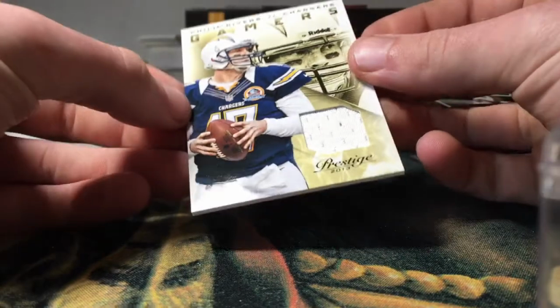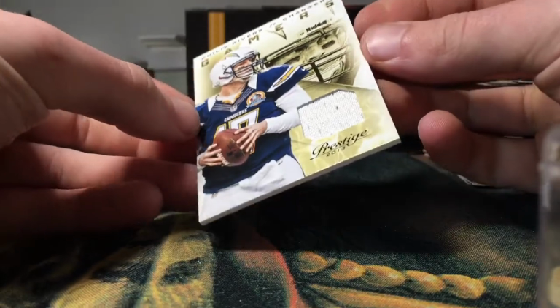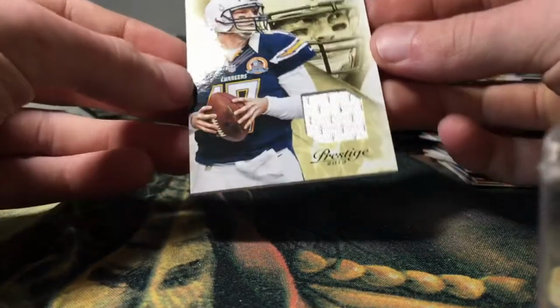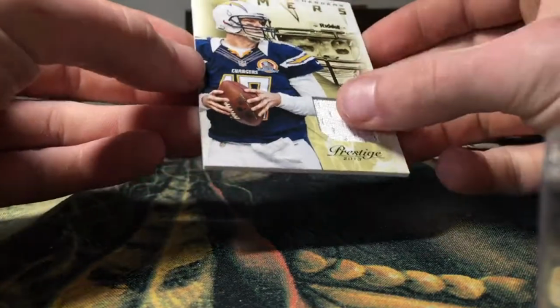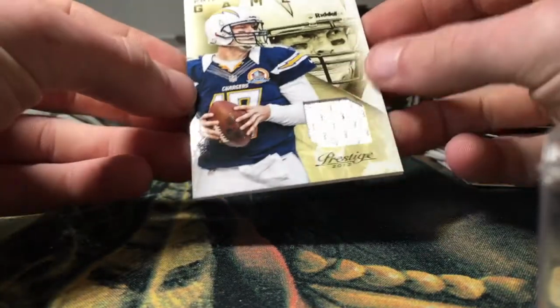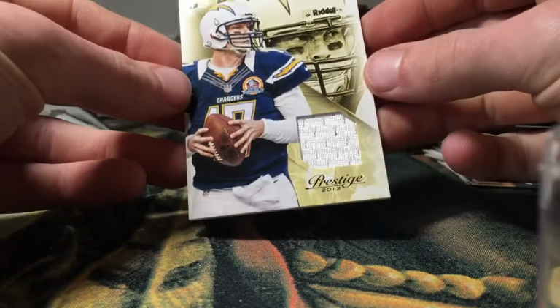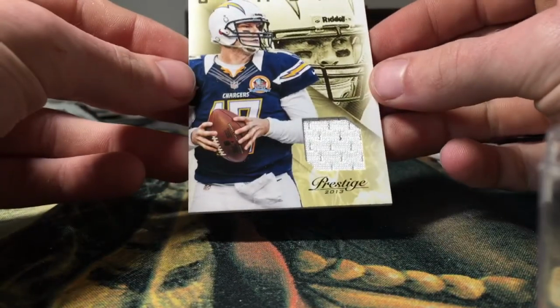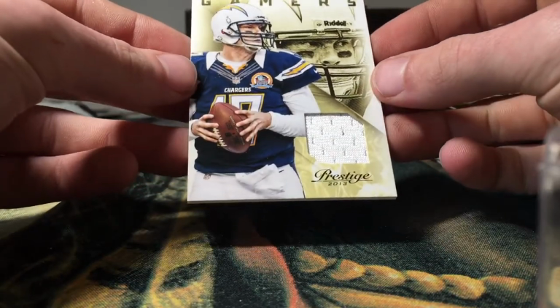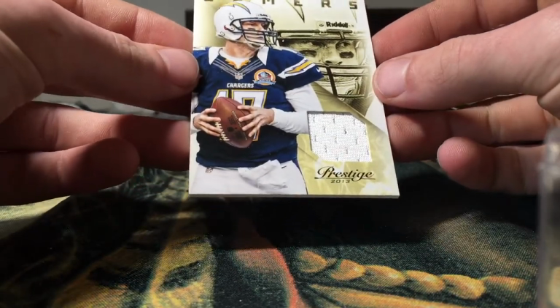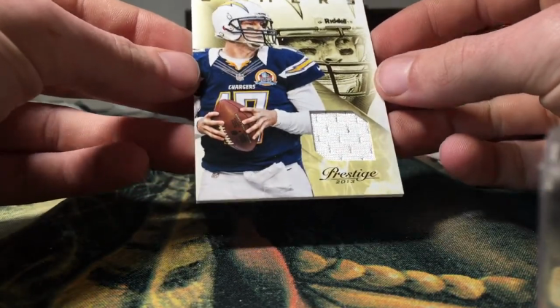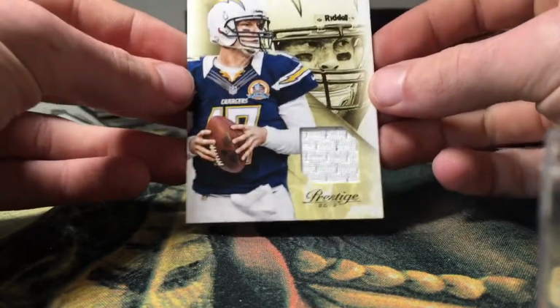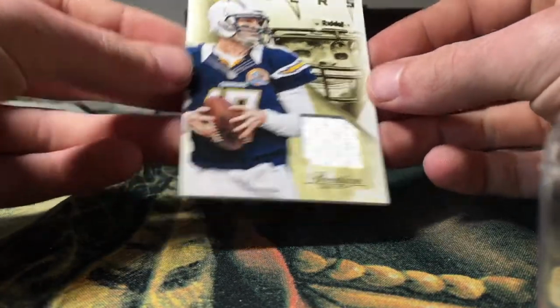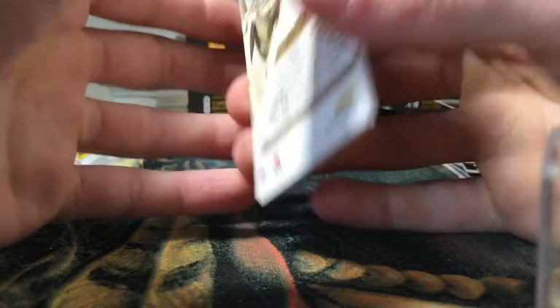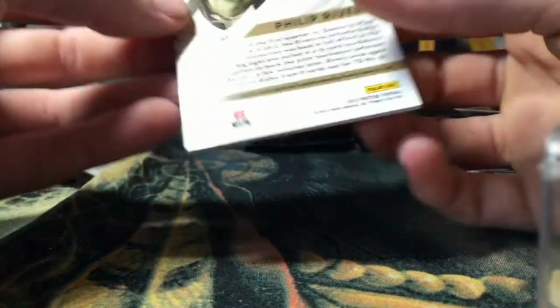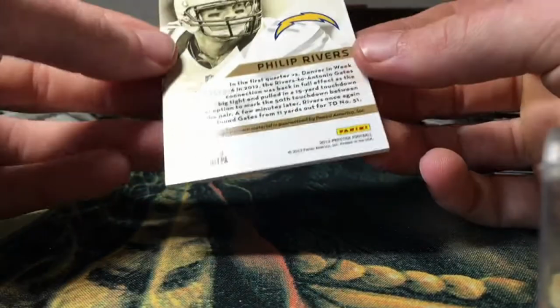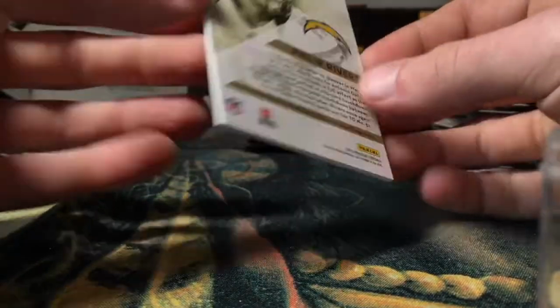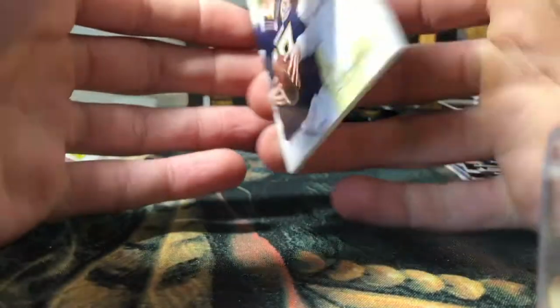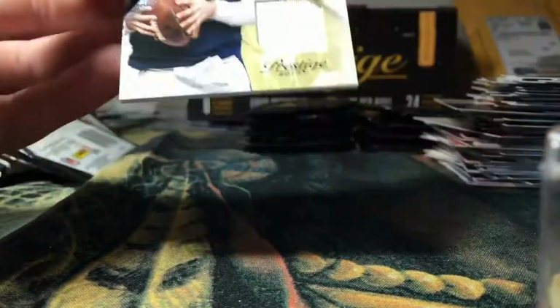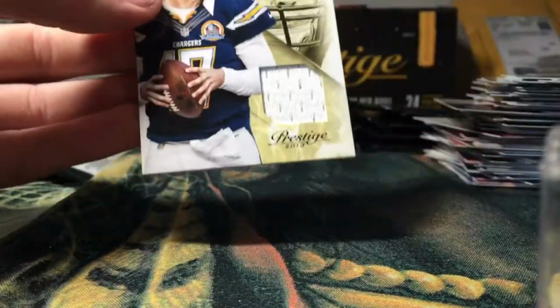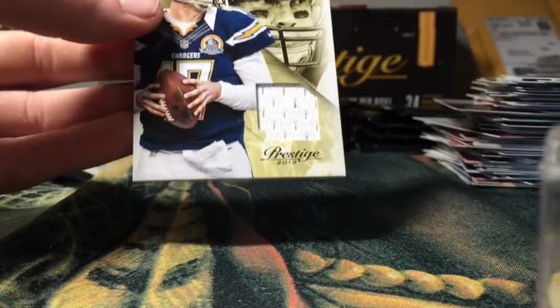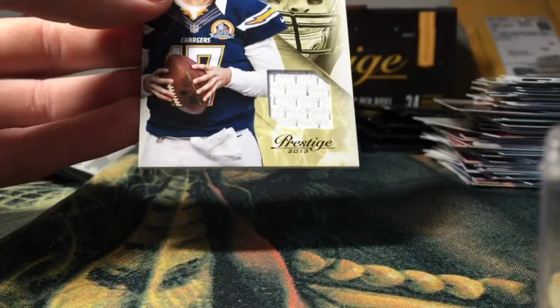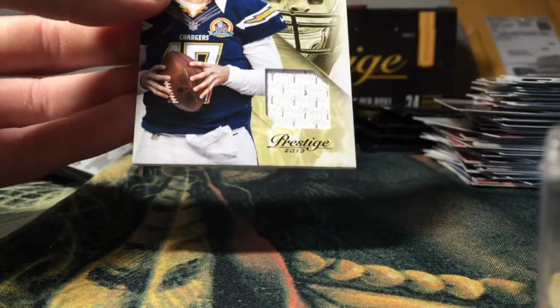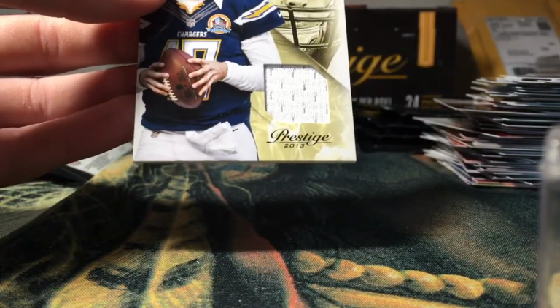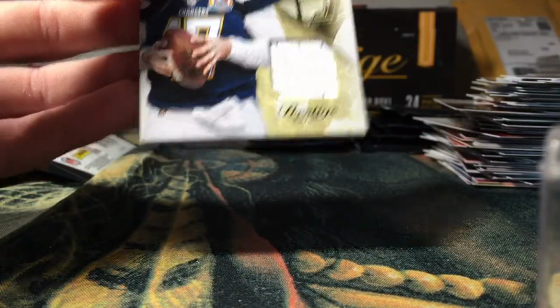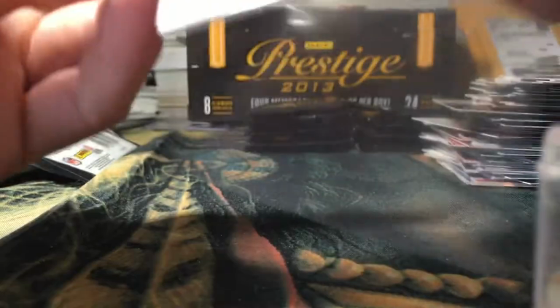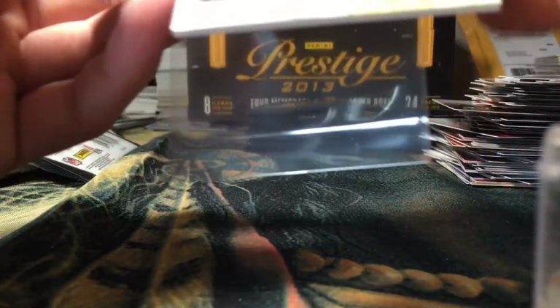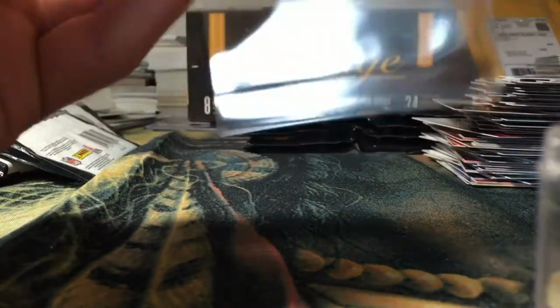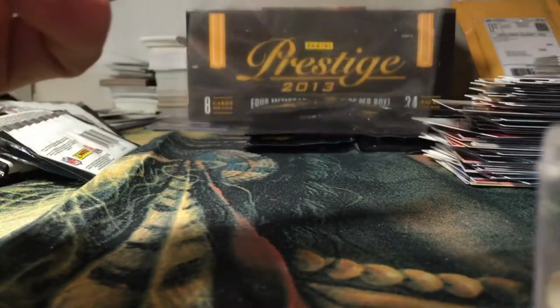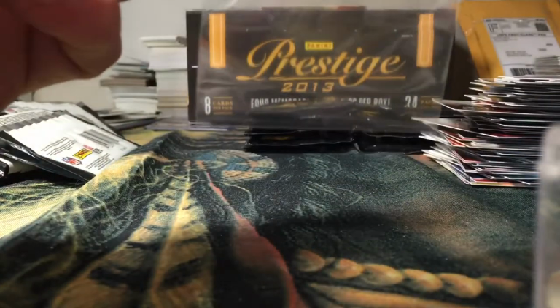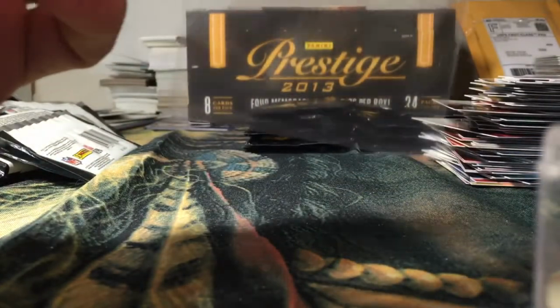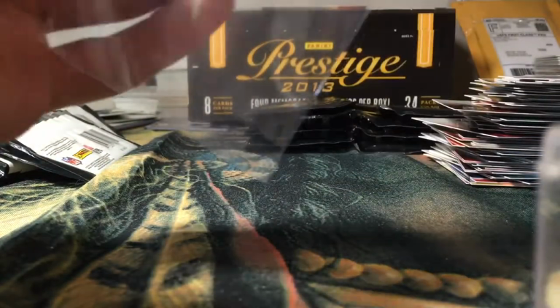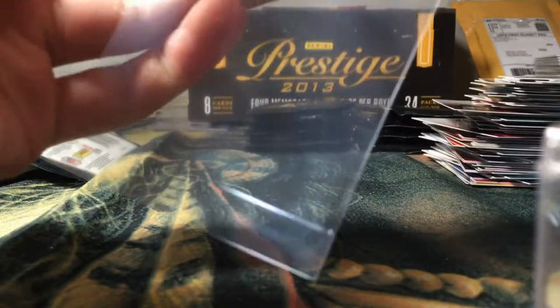Philip Rivers one-color jersey — Jersey Gamers. Not numbered but still not a bad card to pull. At least I know who Philip Rivers is — that's always a plus.